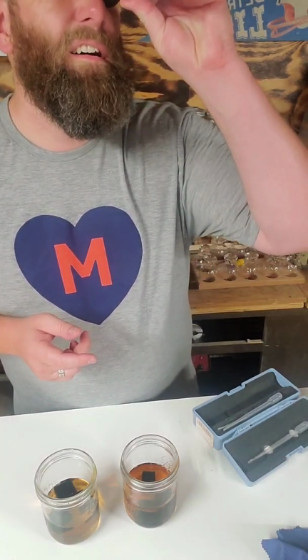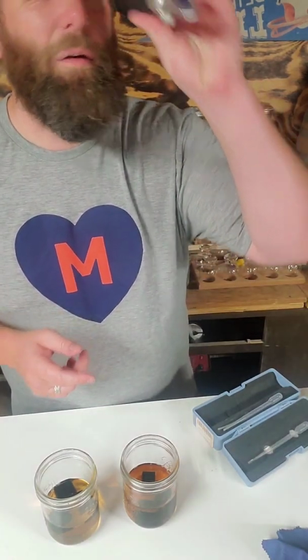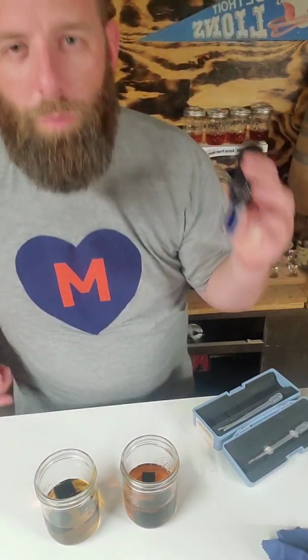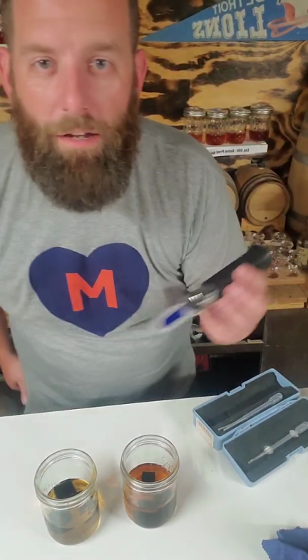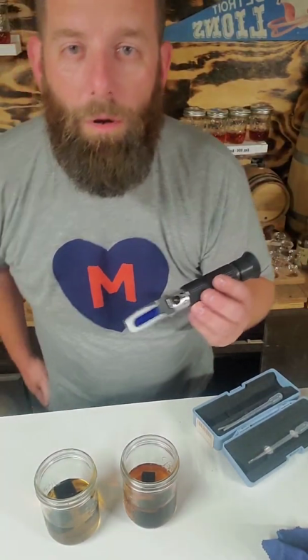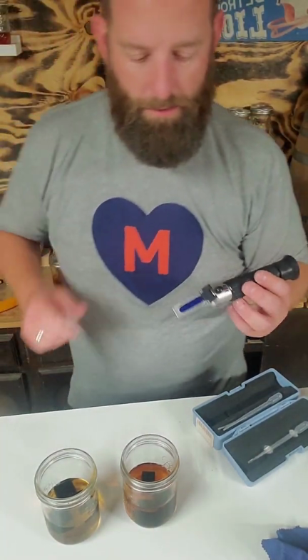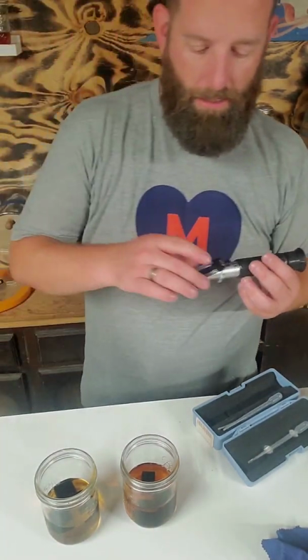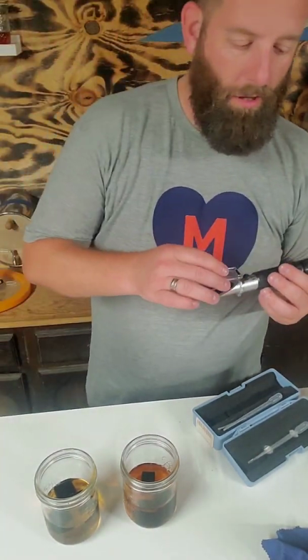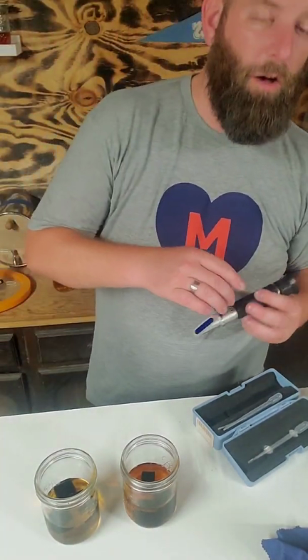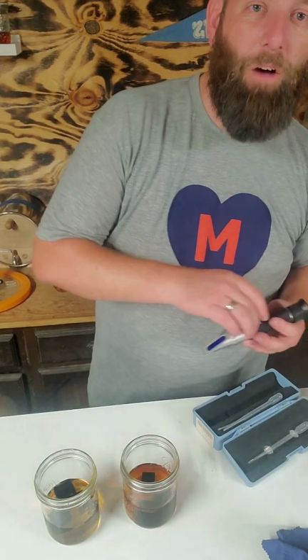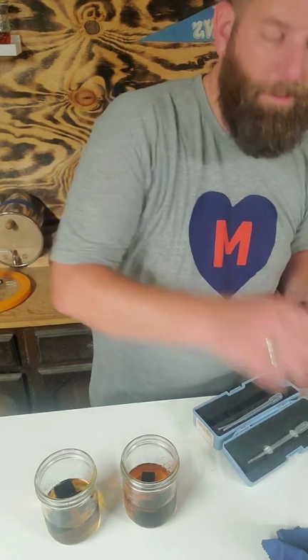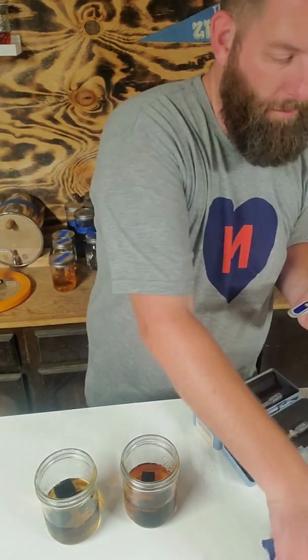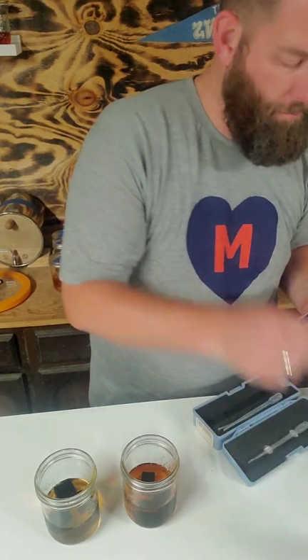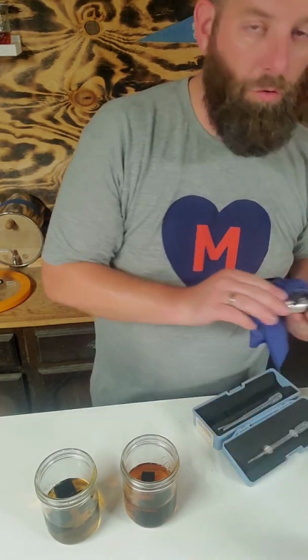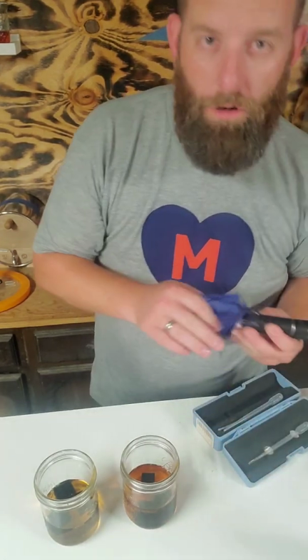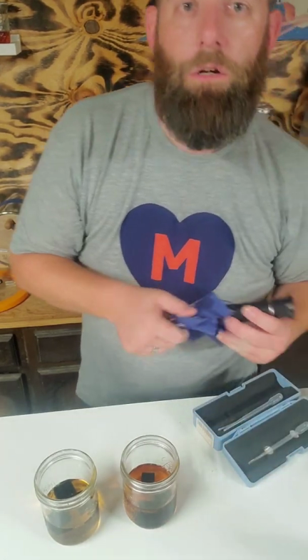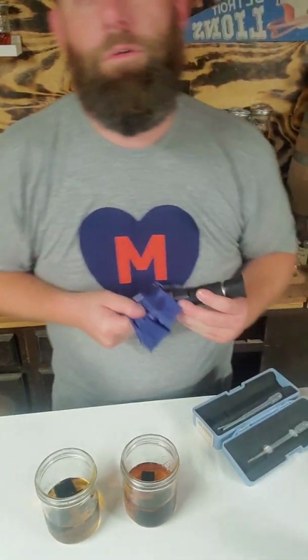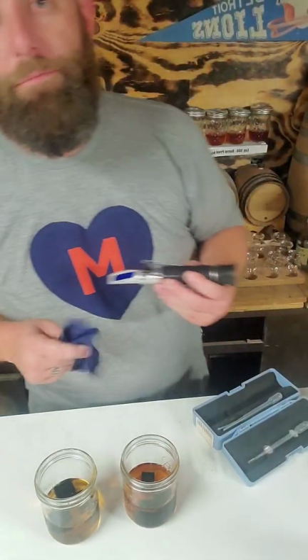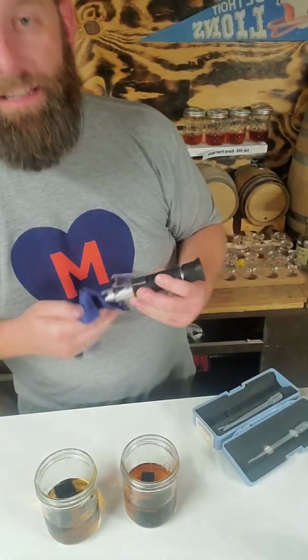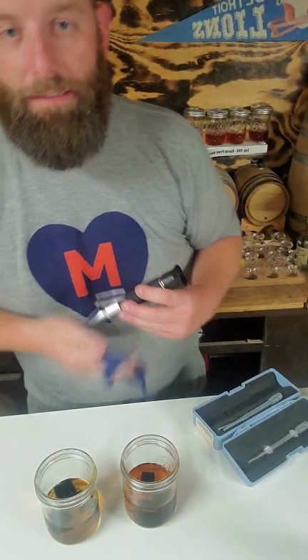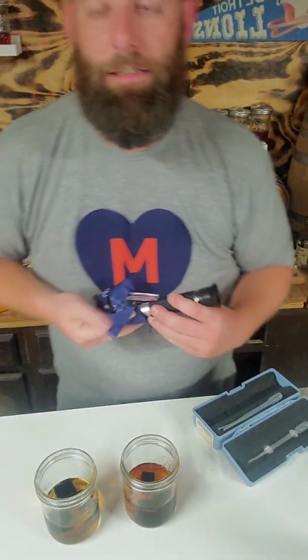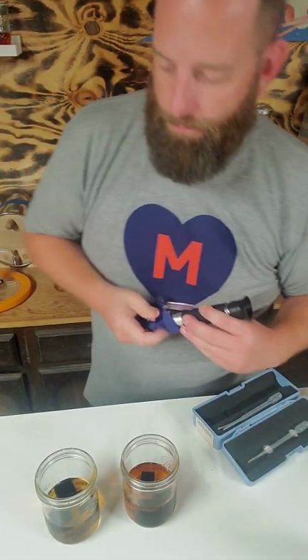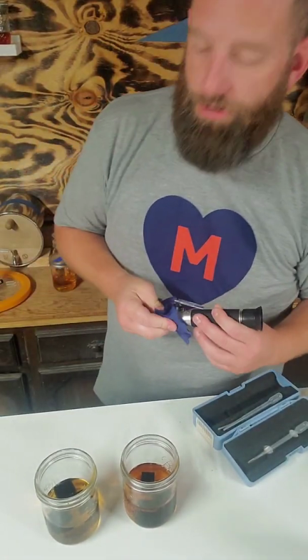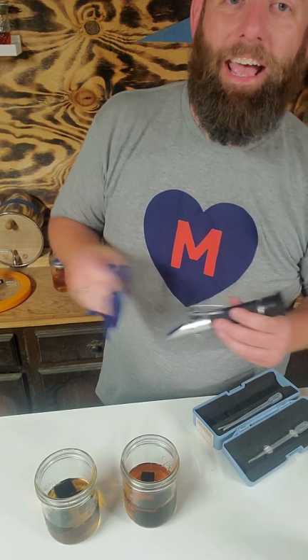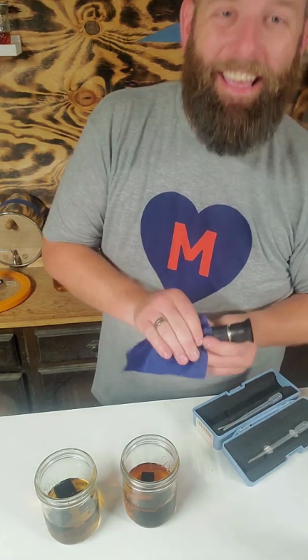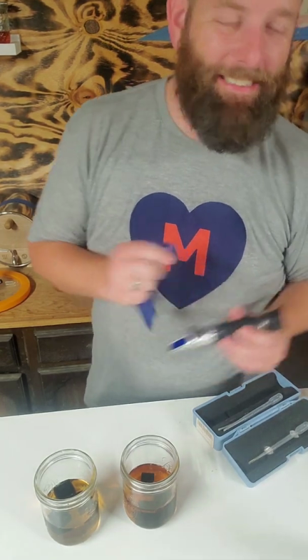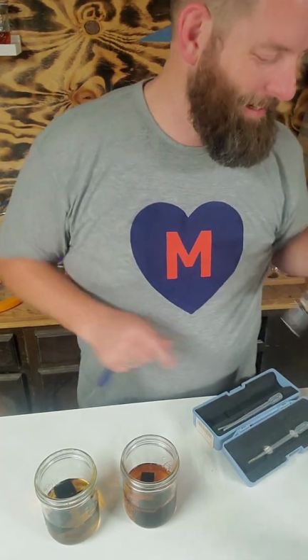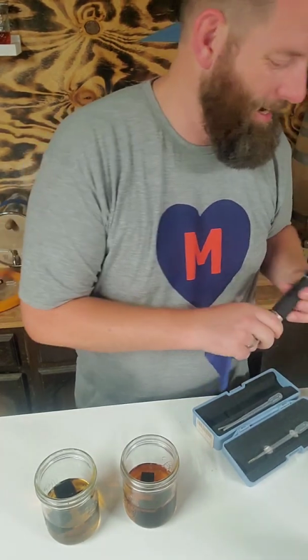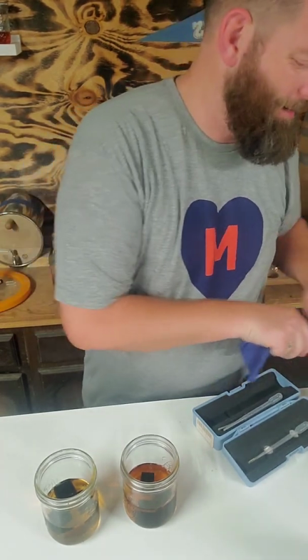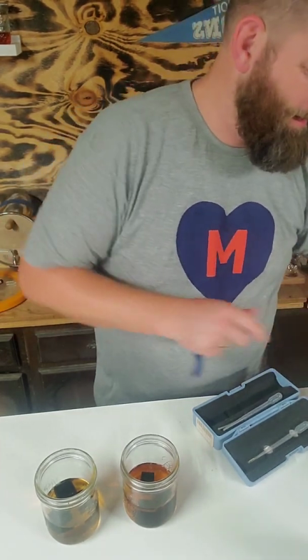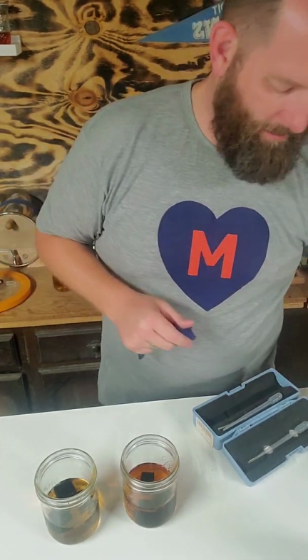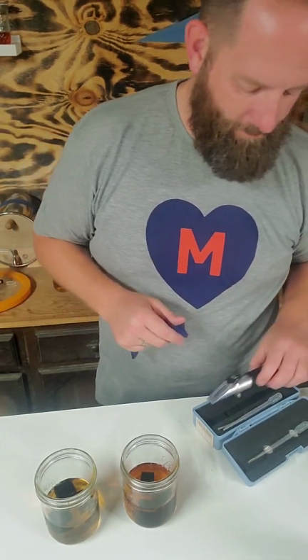Right, 120 here as well, so we lost about five proof, or two and a half percent, on pressure and on vacuum.